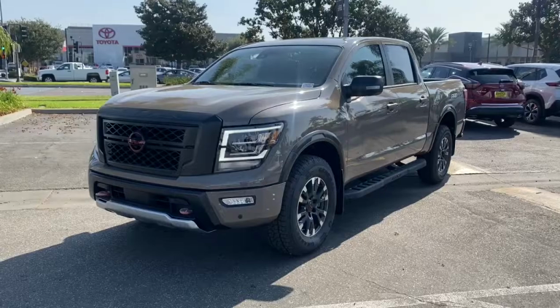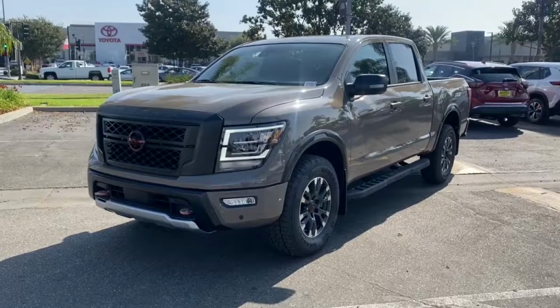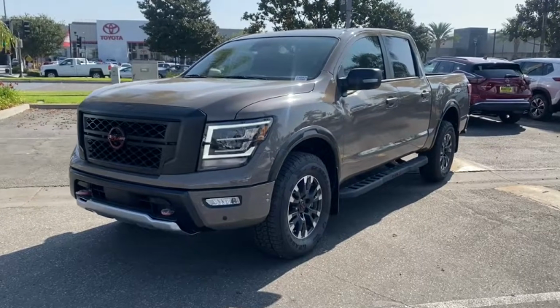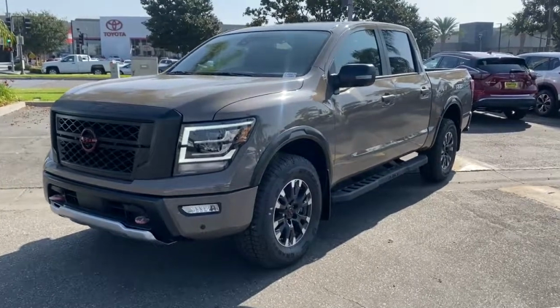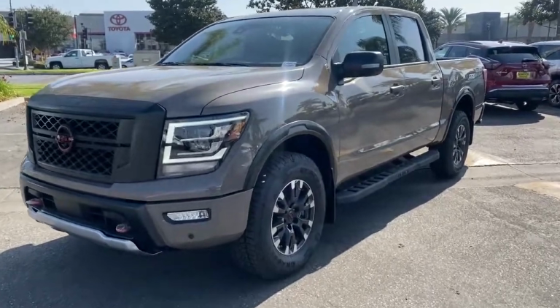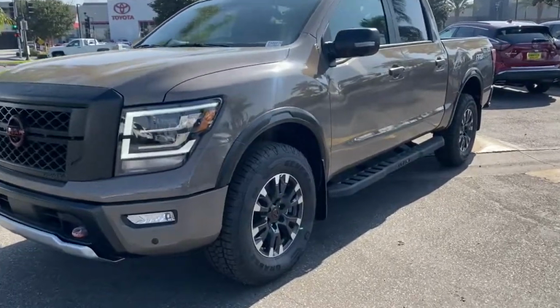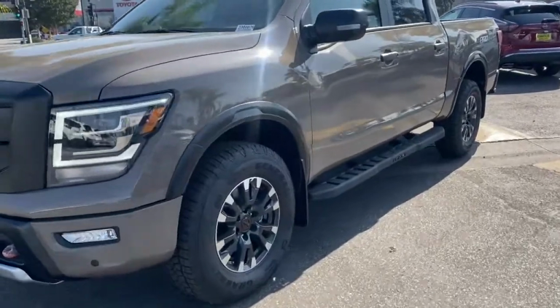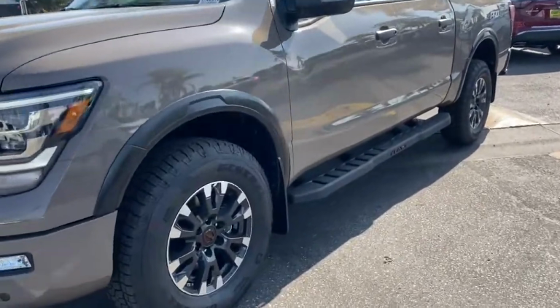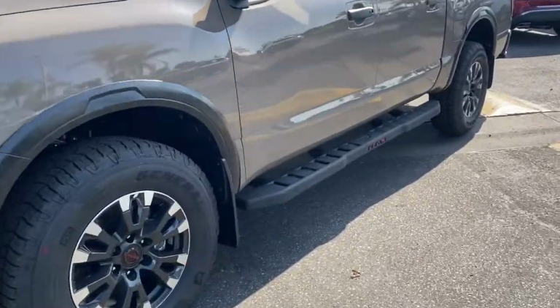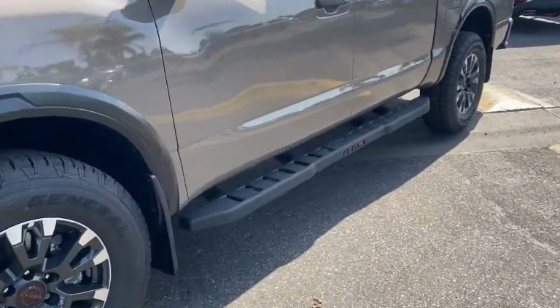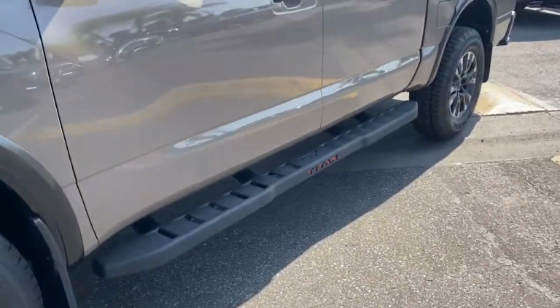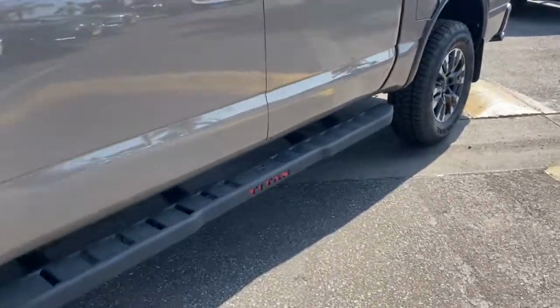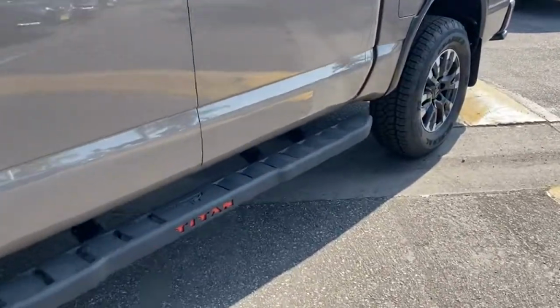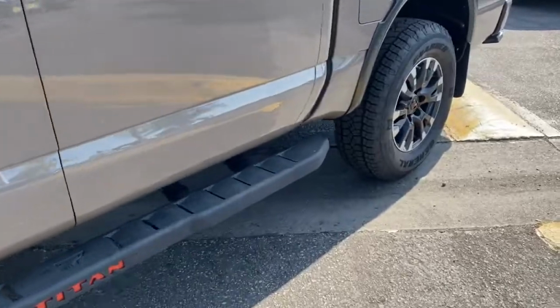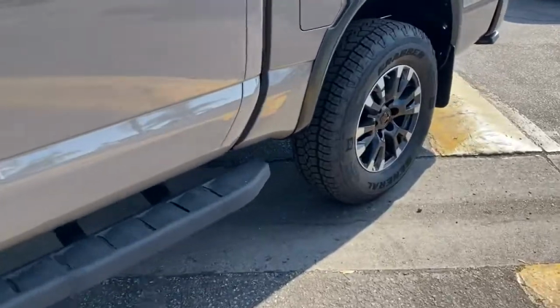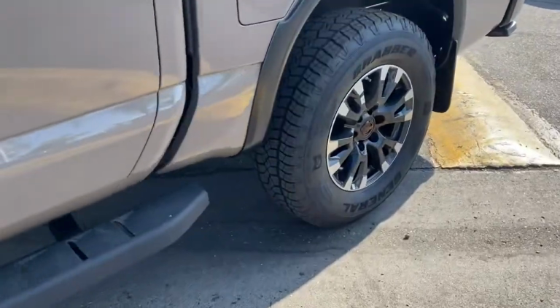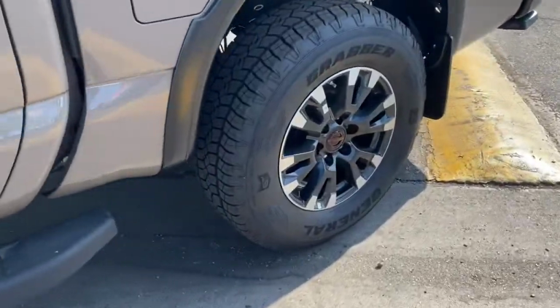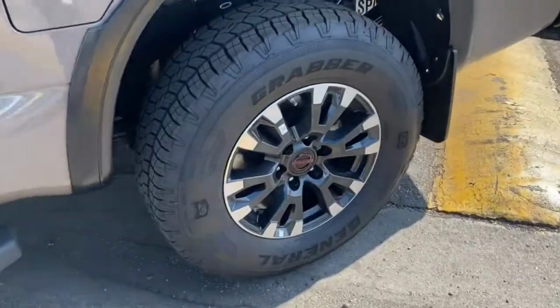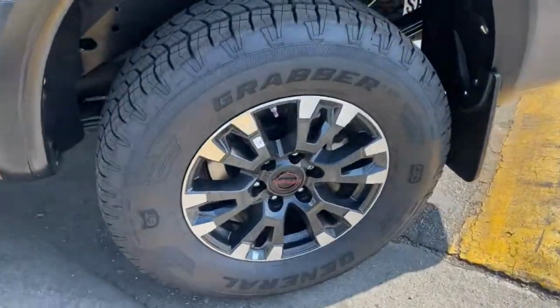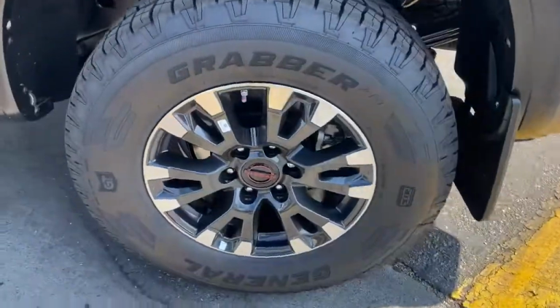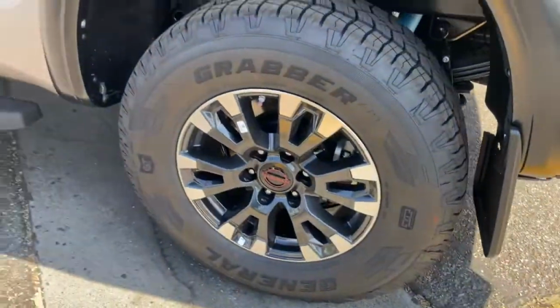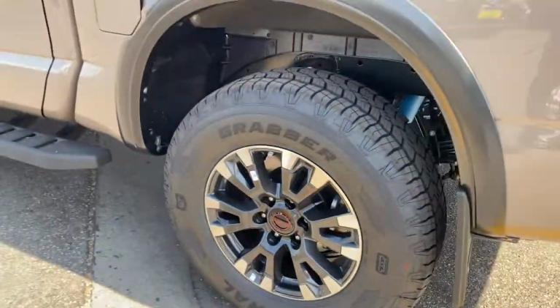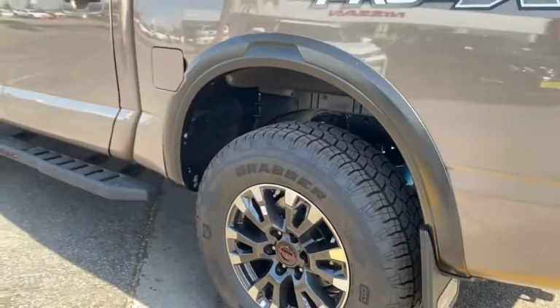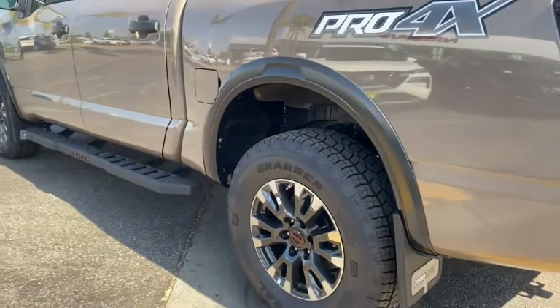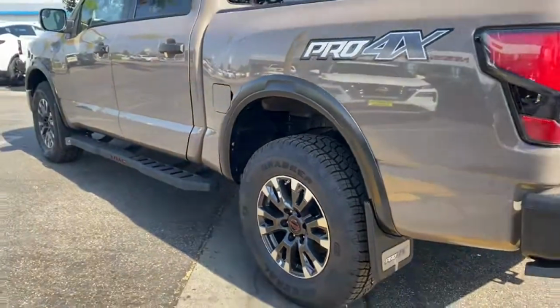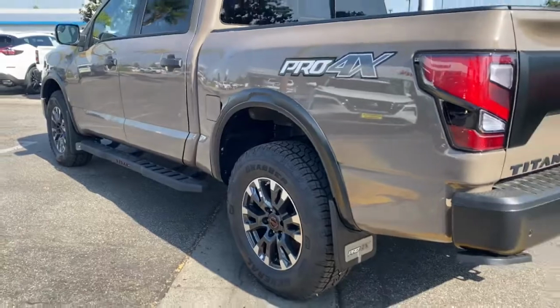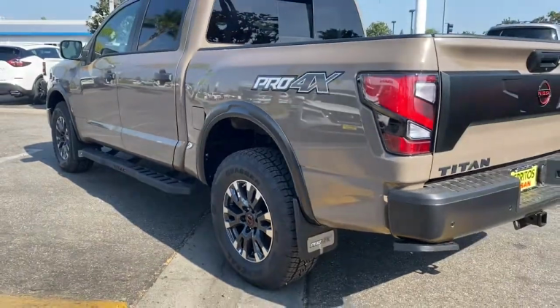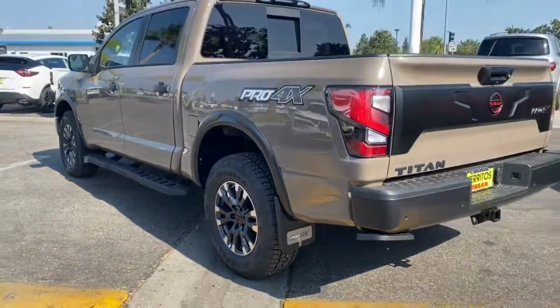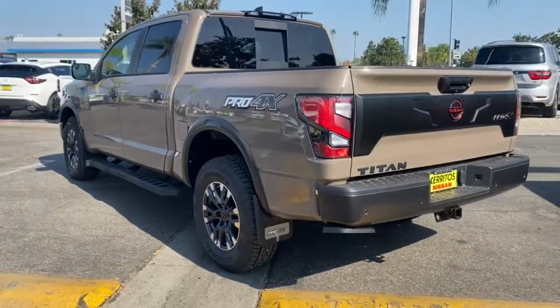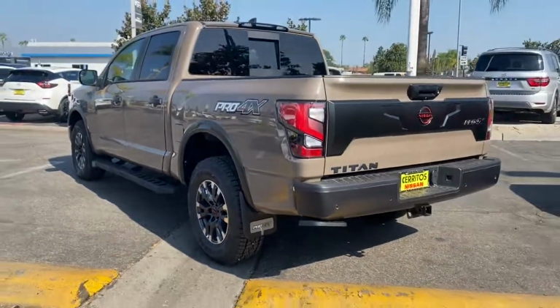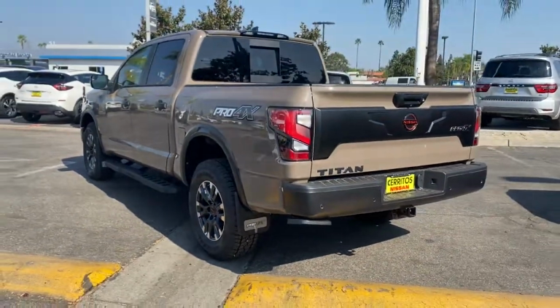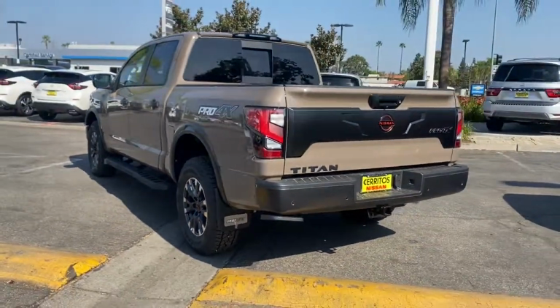Get into a car with value. 2023 Nissan Titan. You'll love the comfort of this handsome Titan. Its serene cabin, luxurious seating, and quick acceleration elevate every excursion.